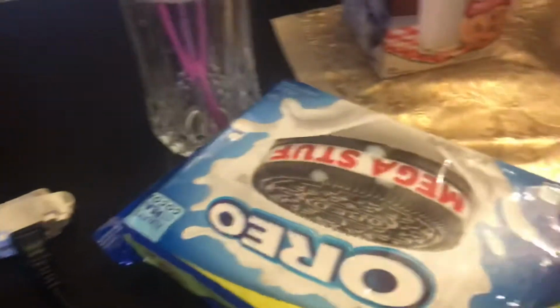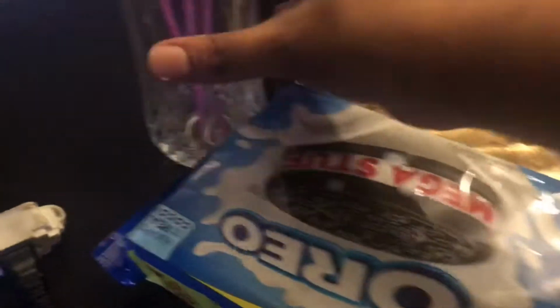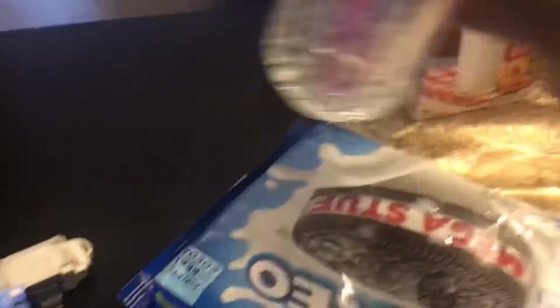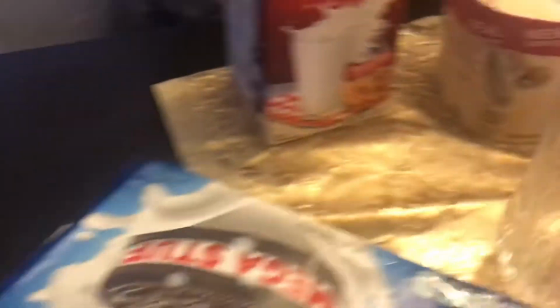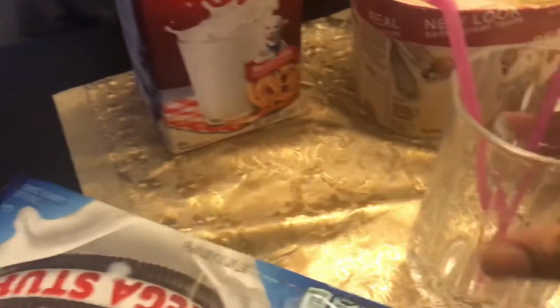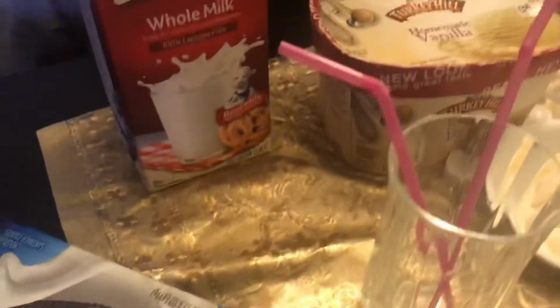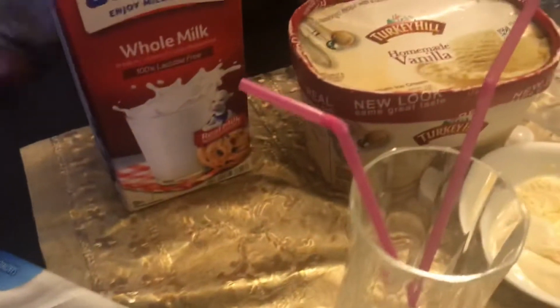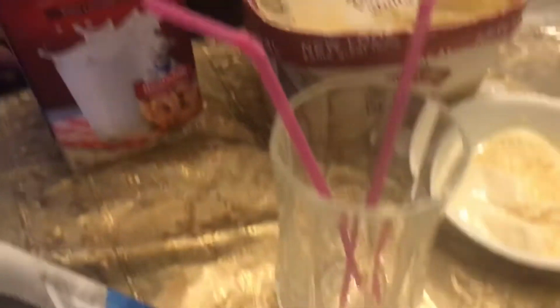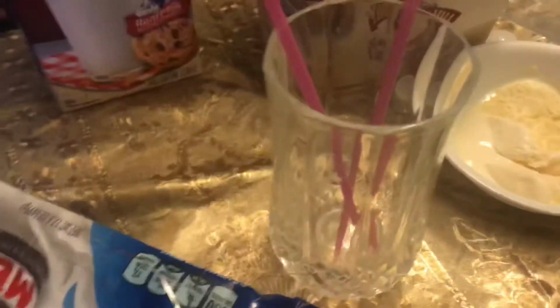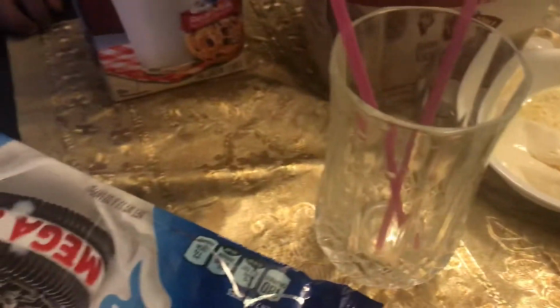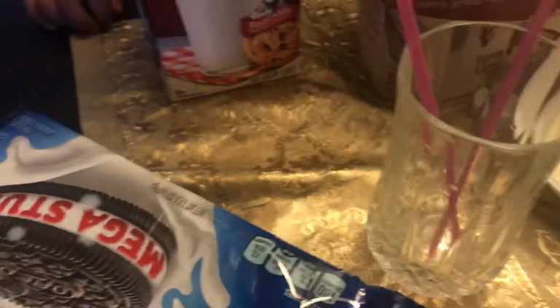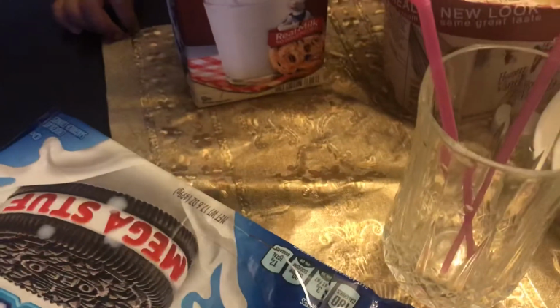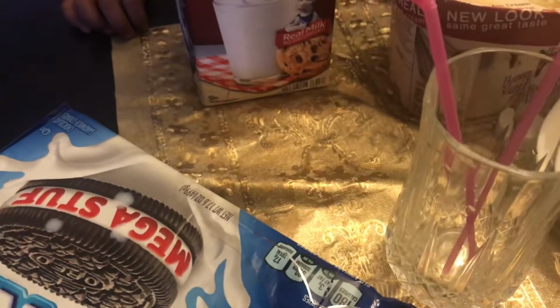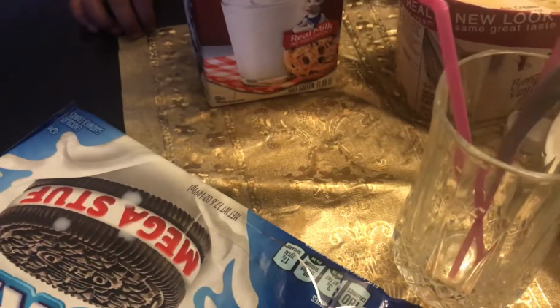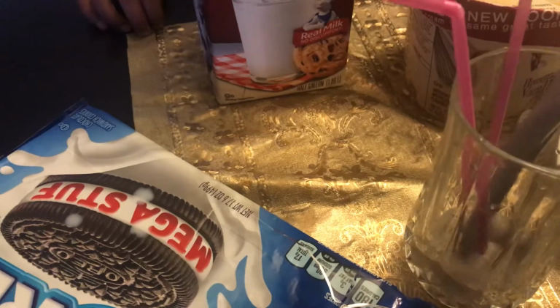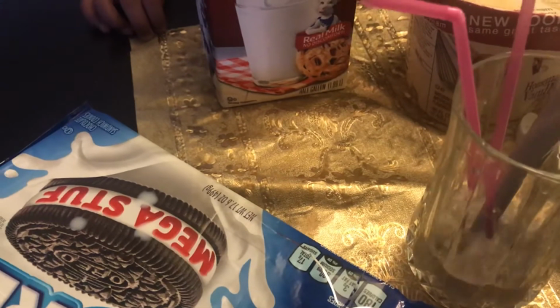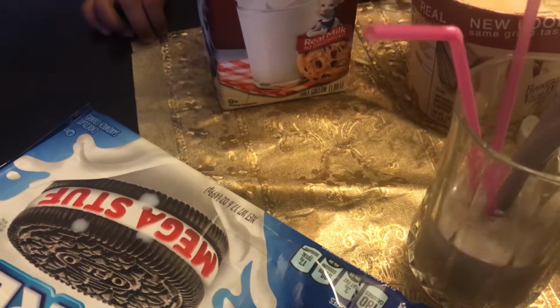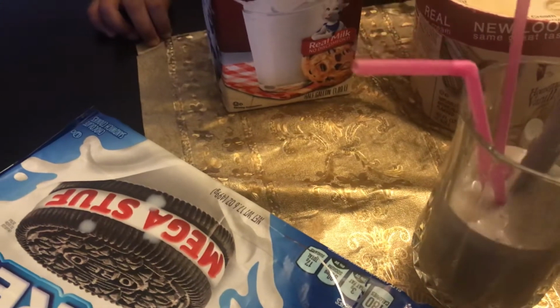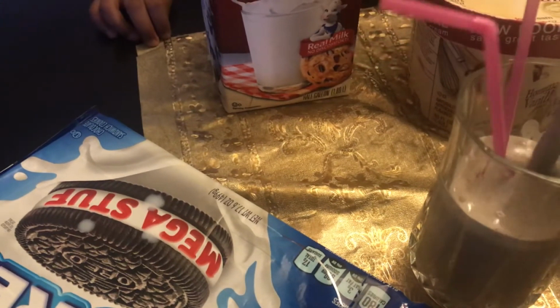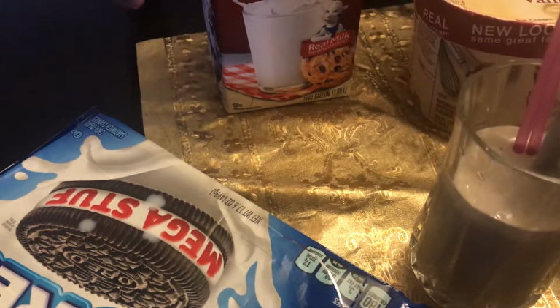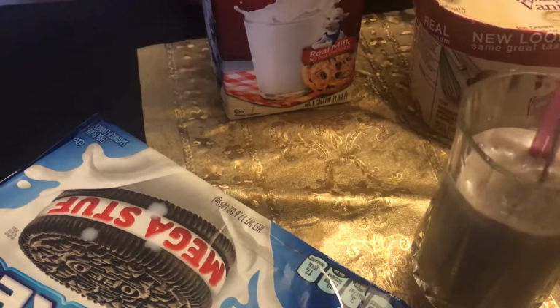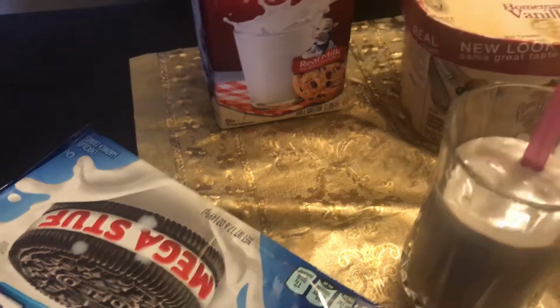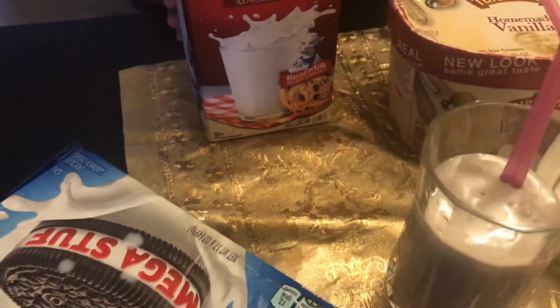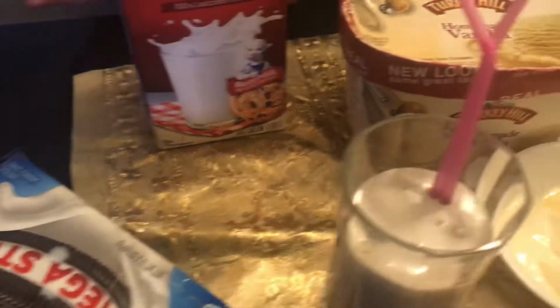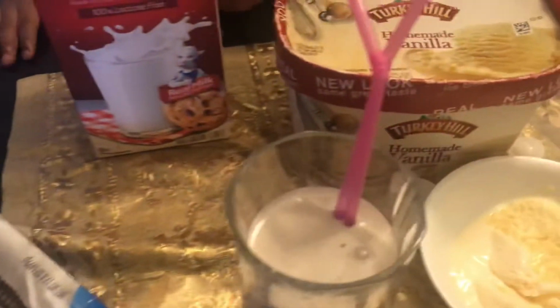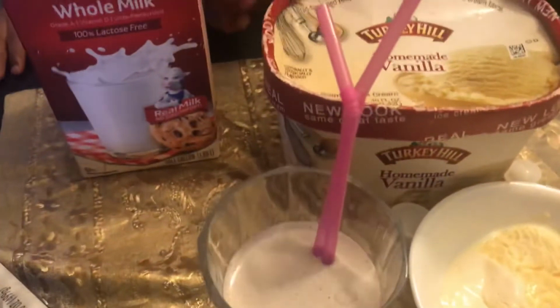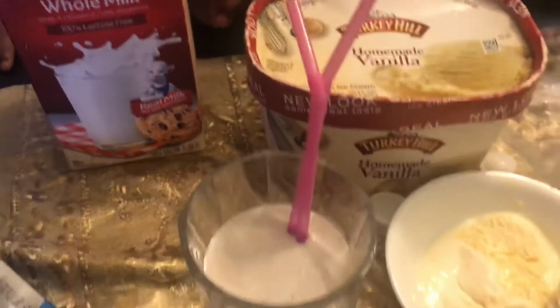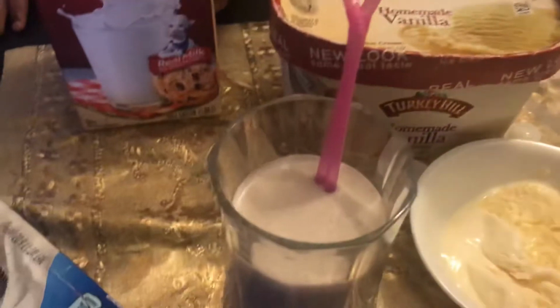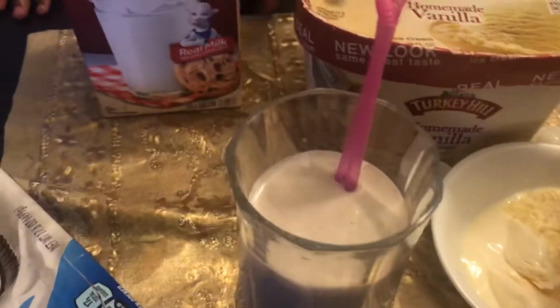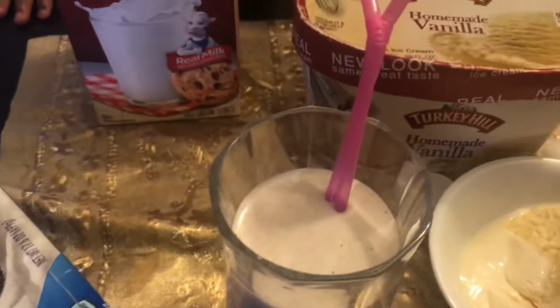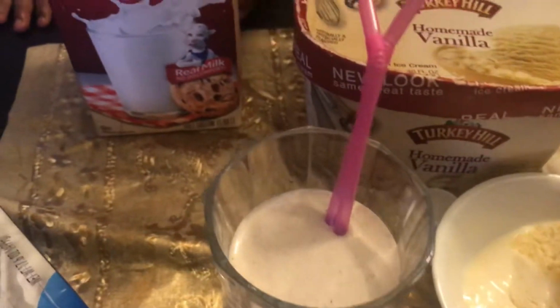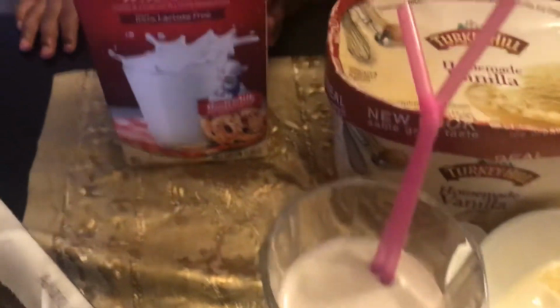Then put in a cup. And then we put the decorations.